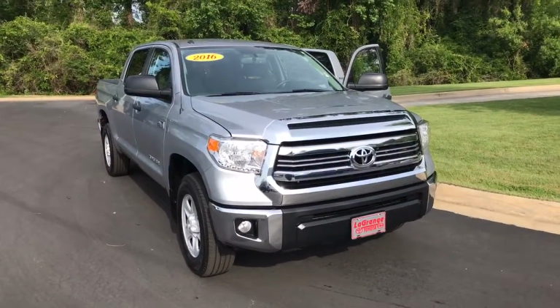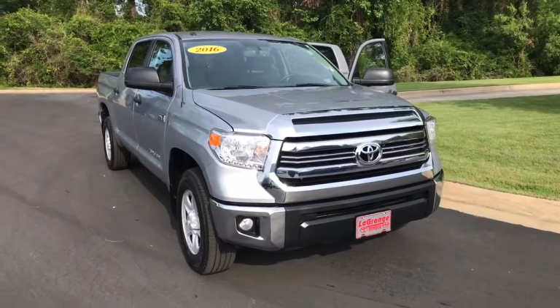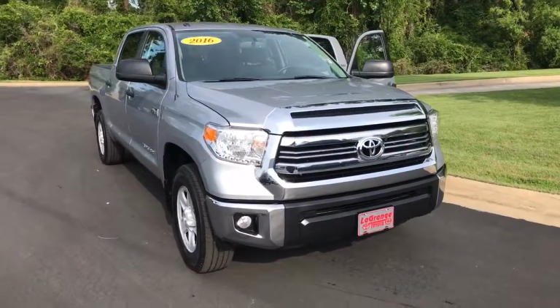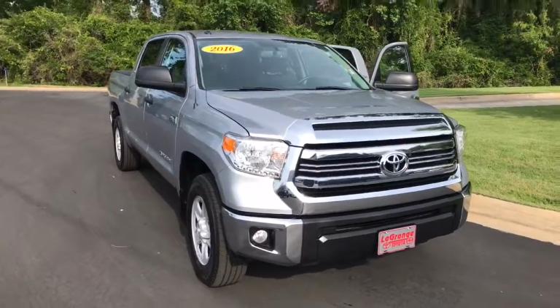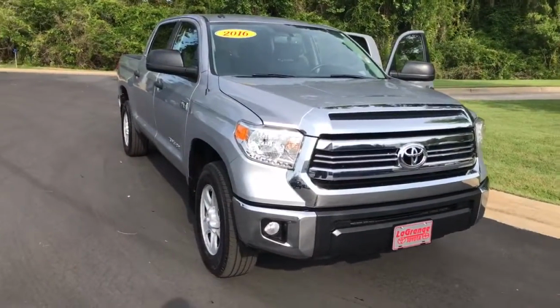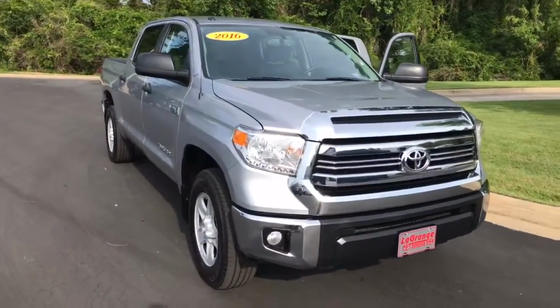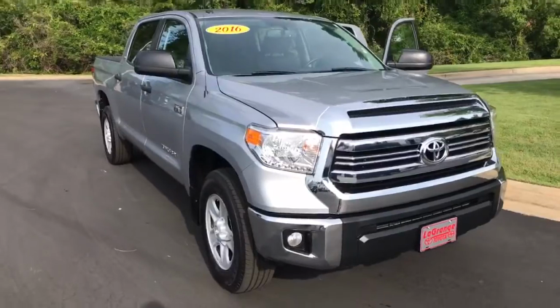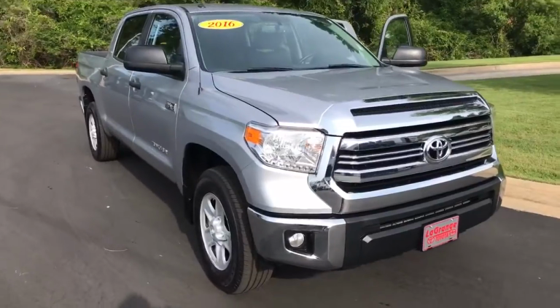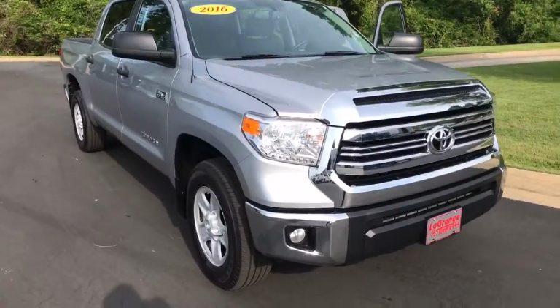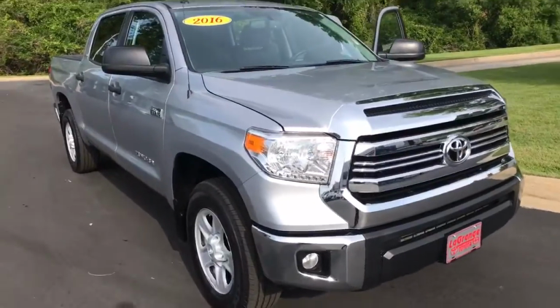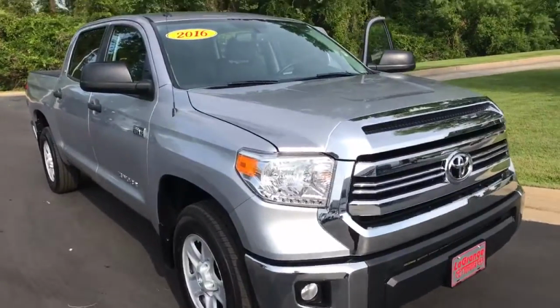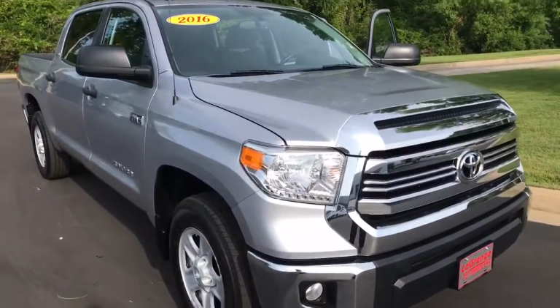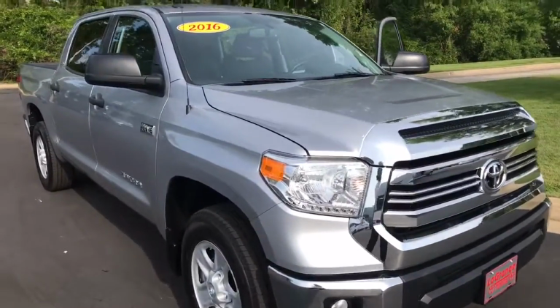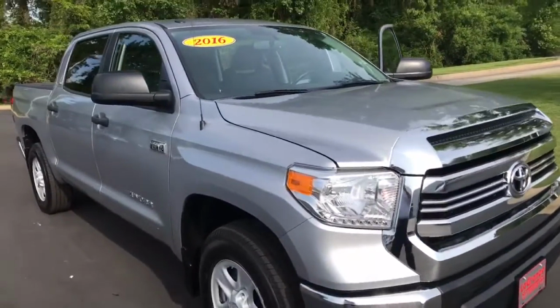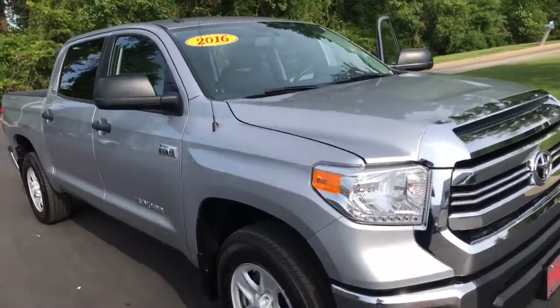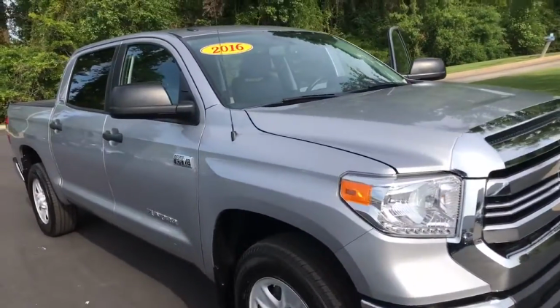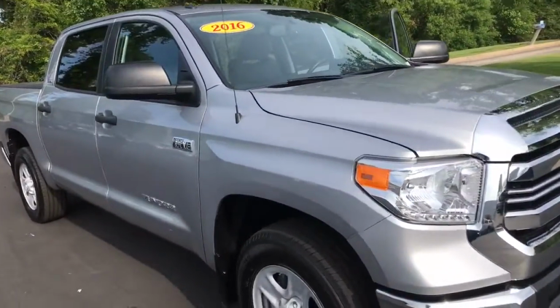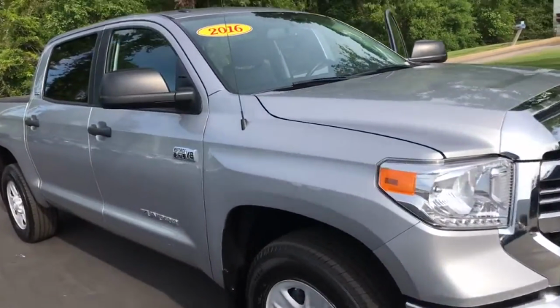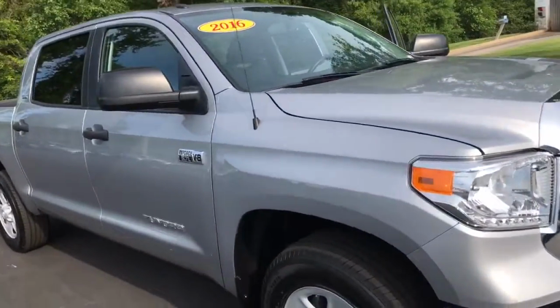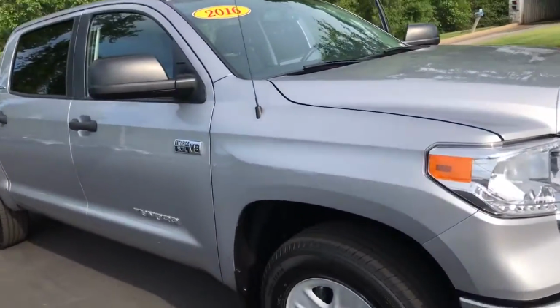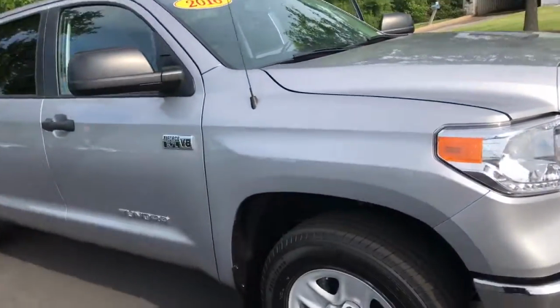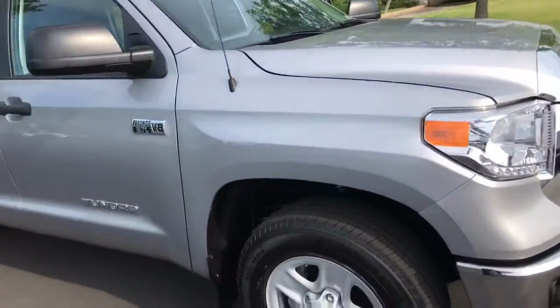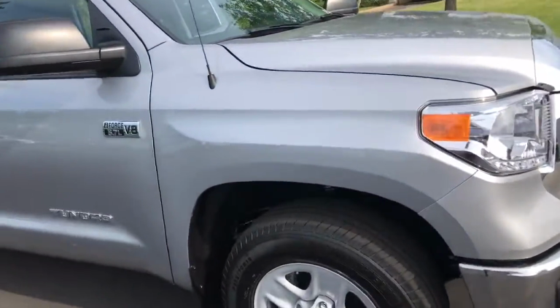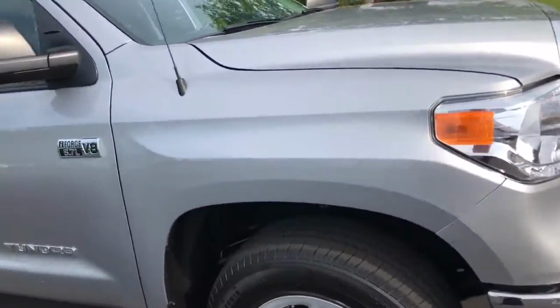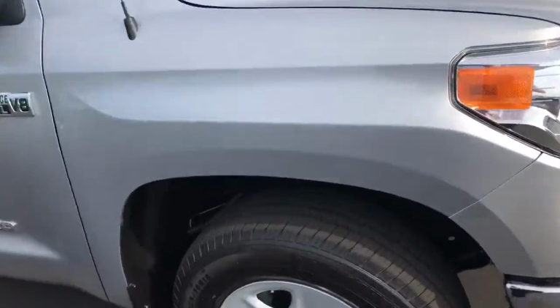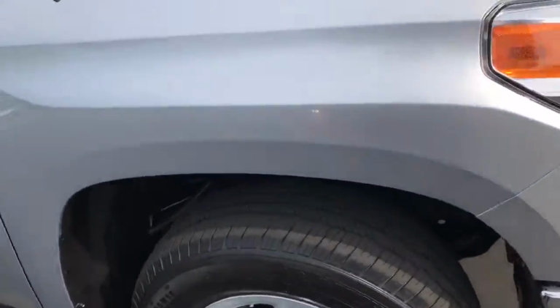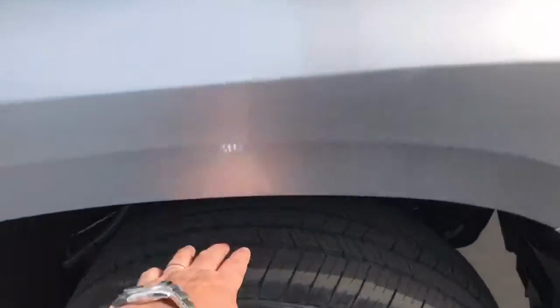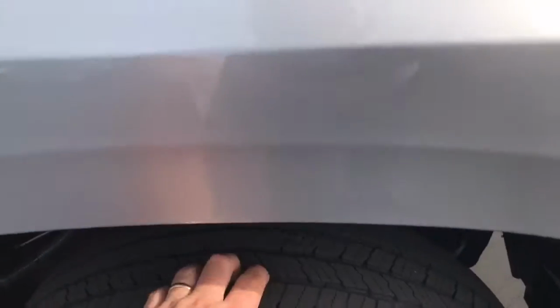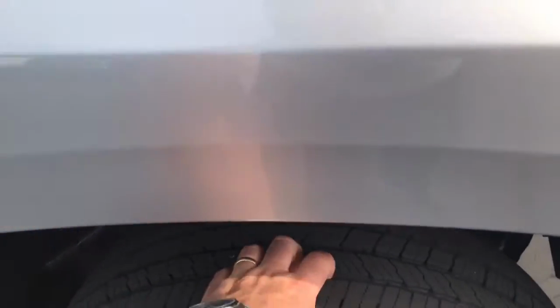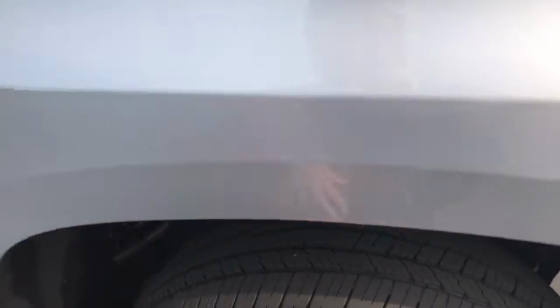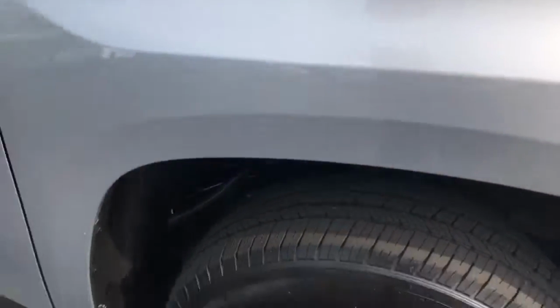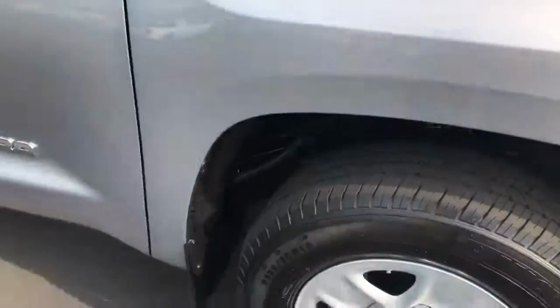Here's the SR5 2016. Got a great tire tread, Michelin tires.